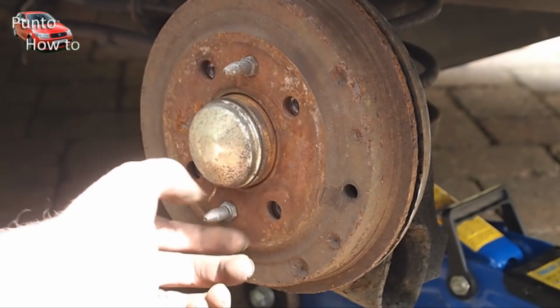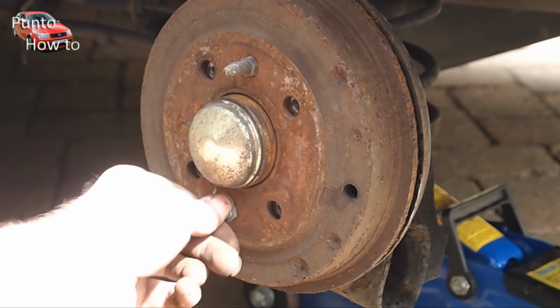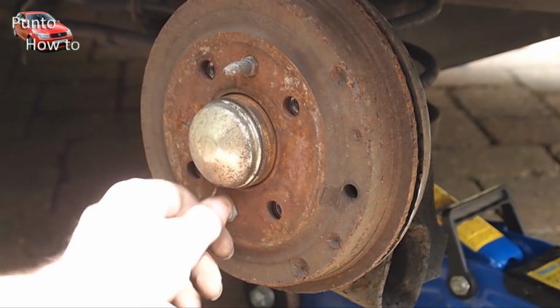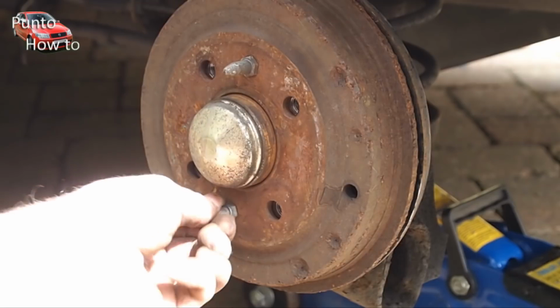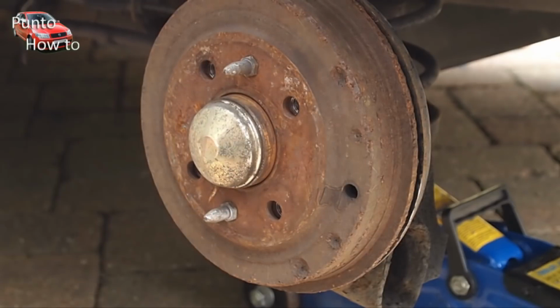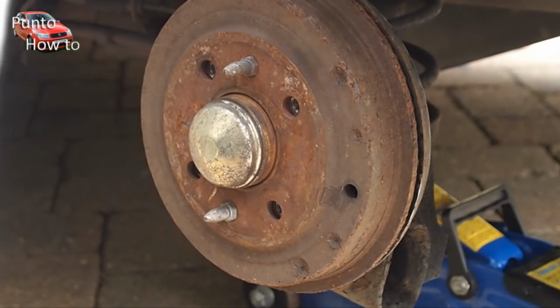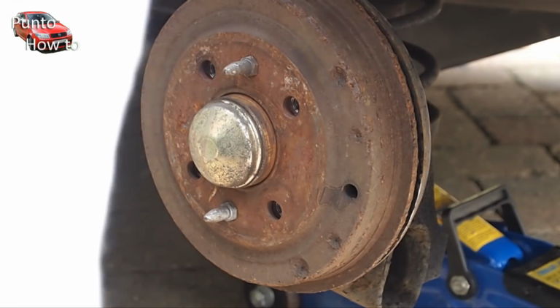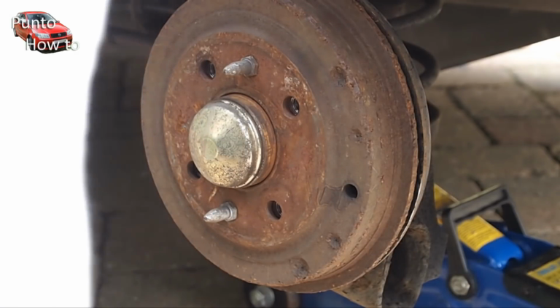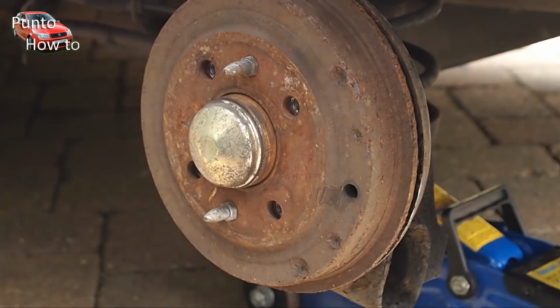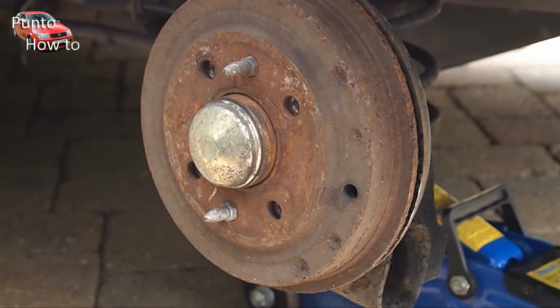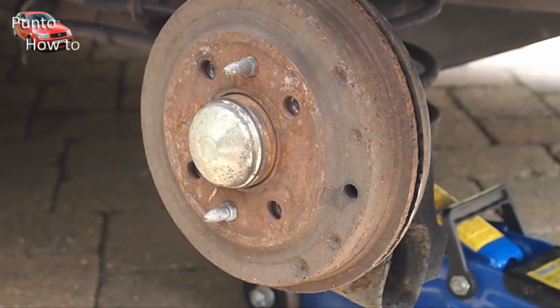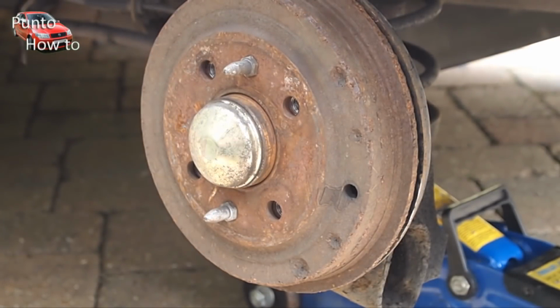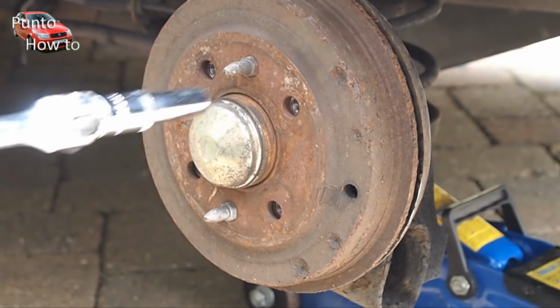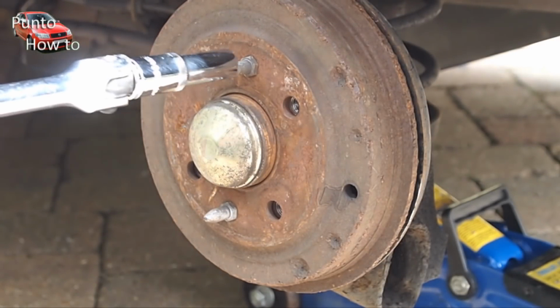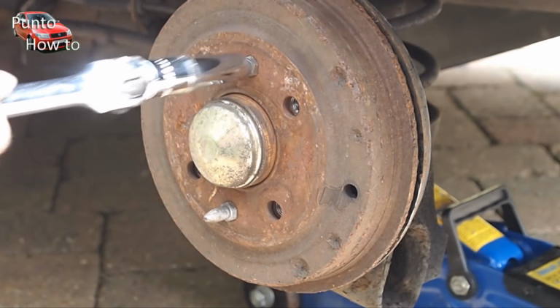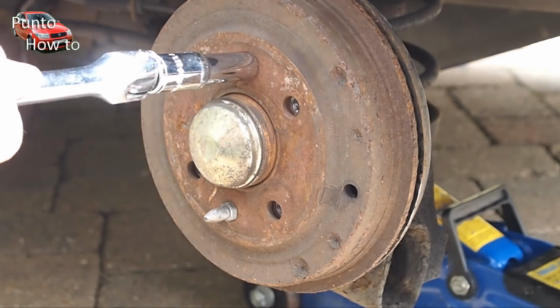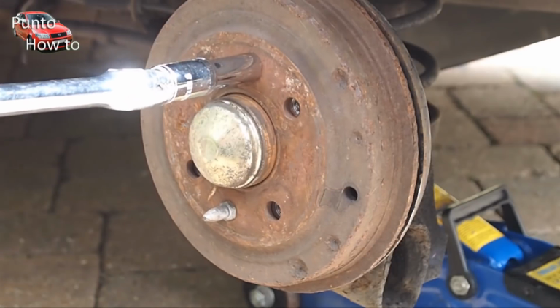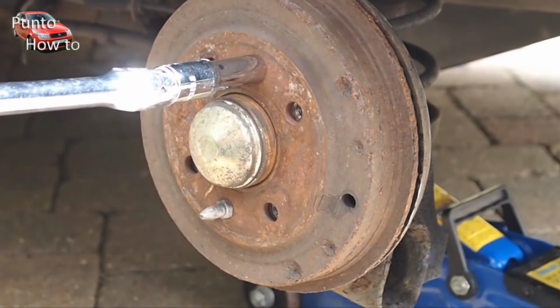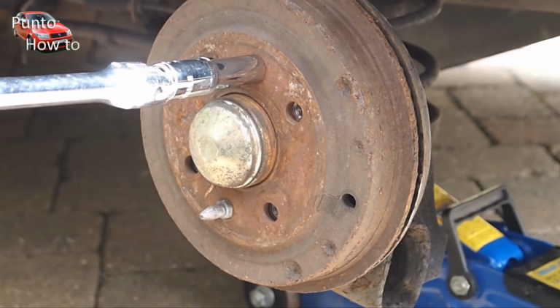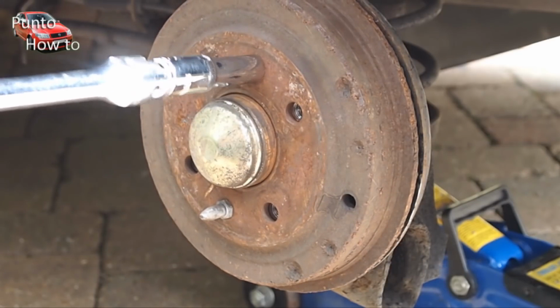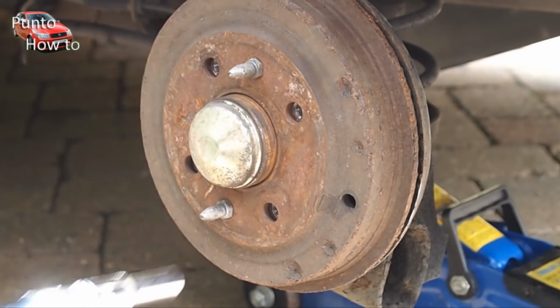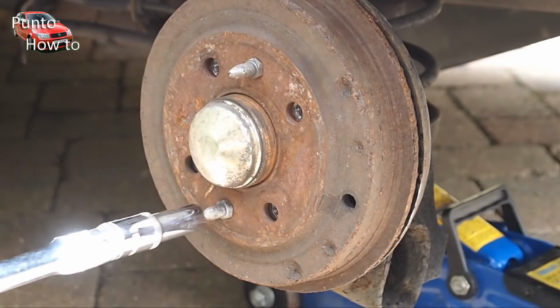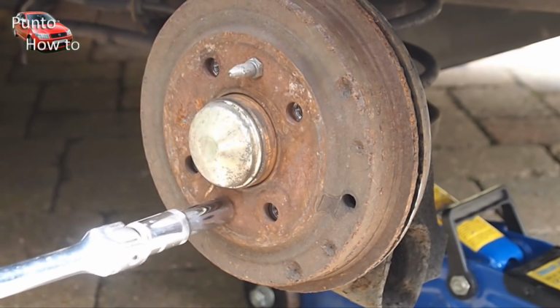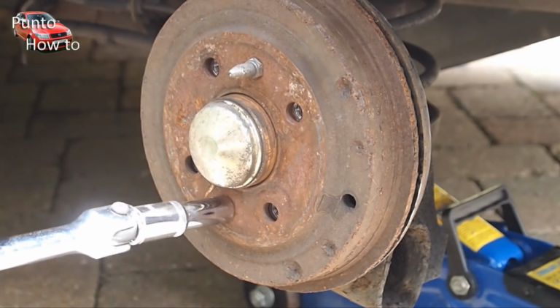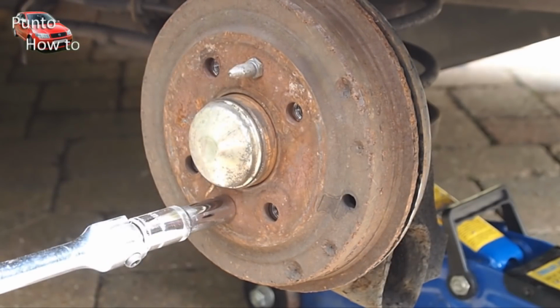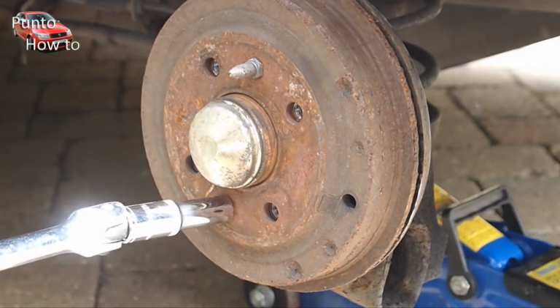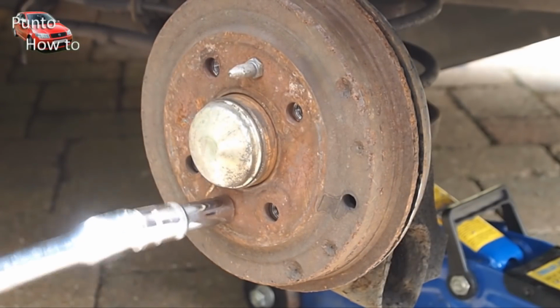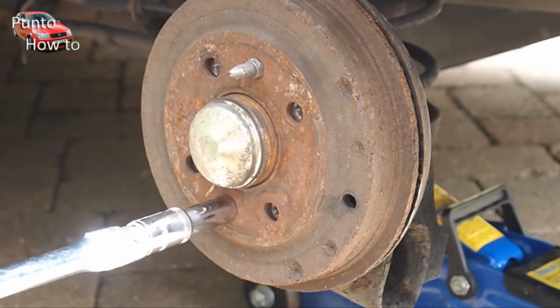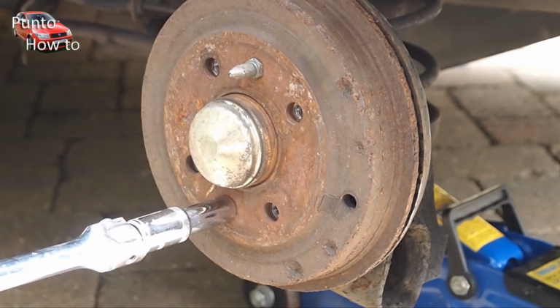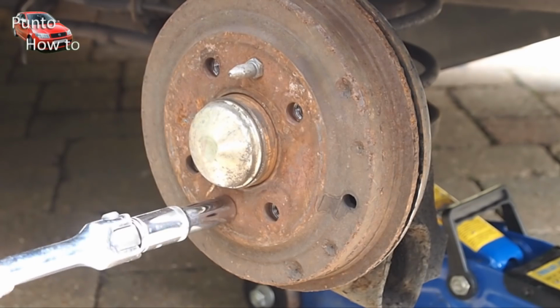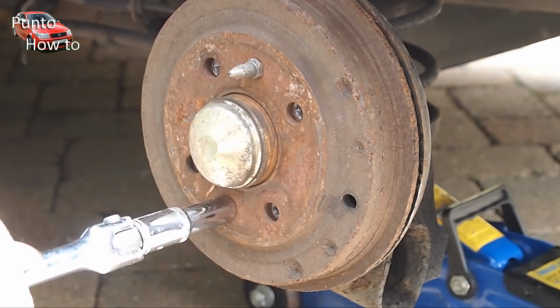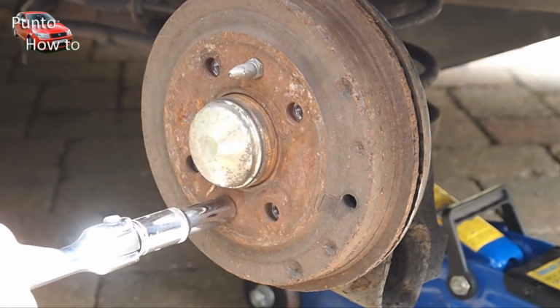Once everything is reassembled, you can now adjust the automatic brake adjuster in order to get the brakes adjusted correctly. Put the wheel back on and then you can turn your attention to the other side.